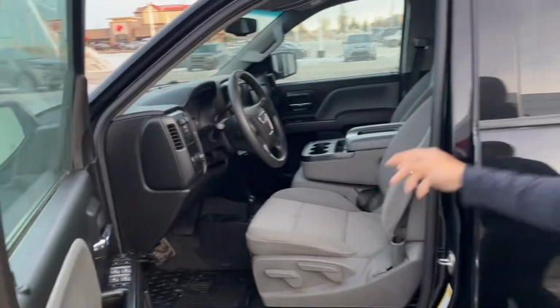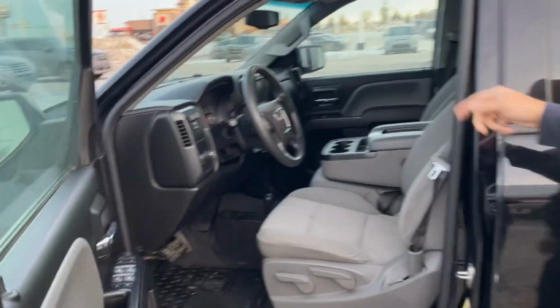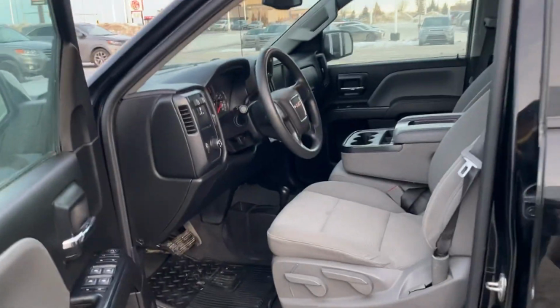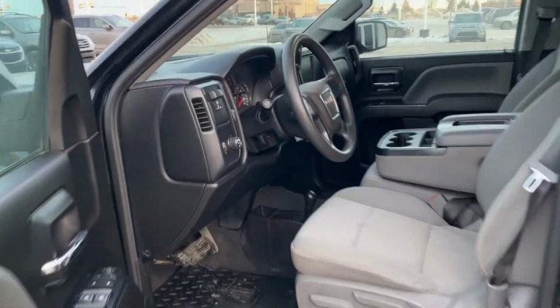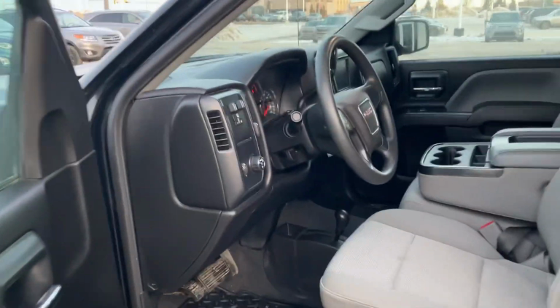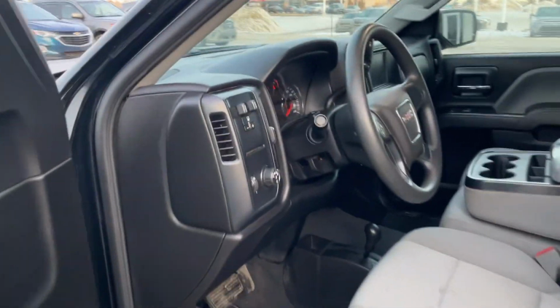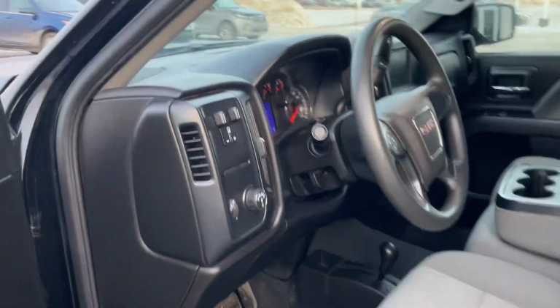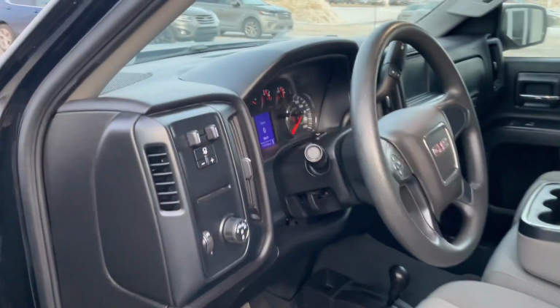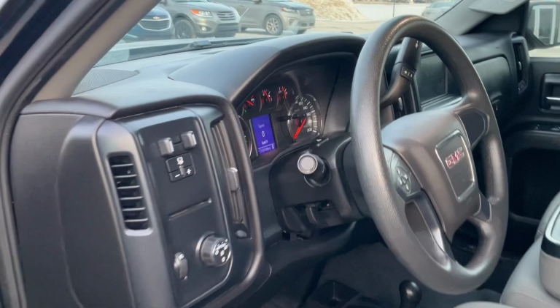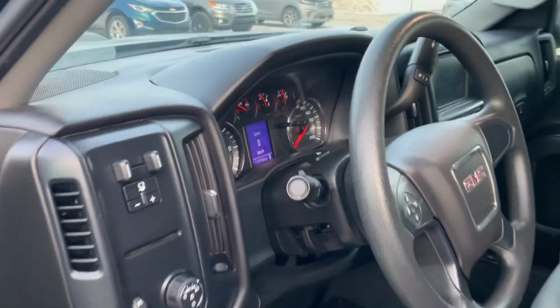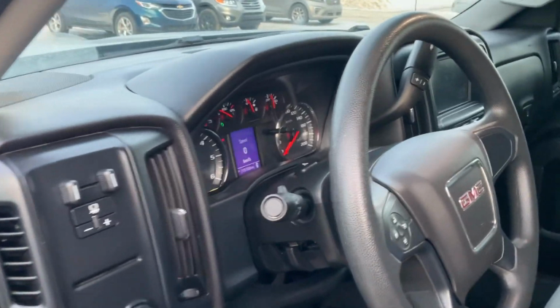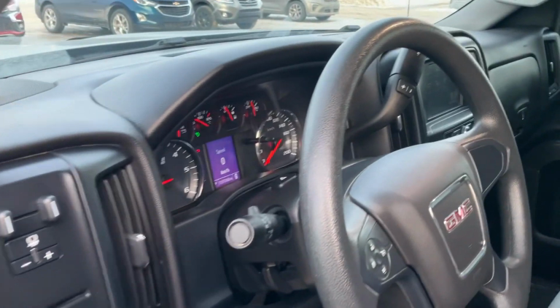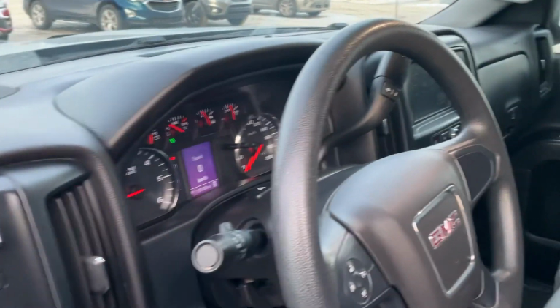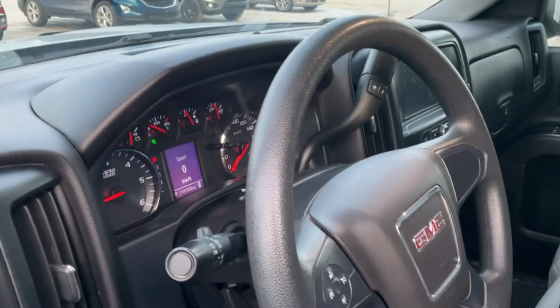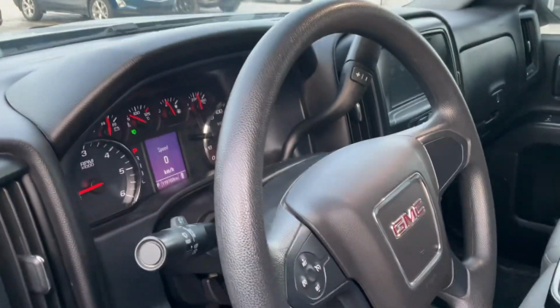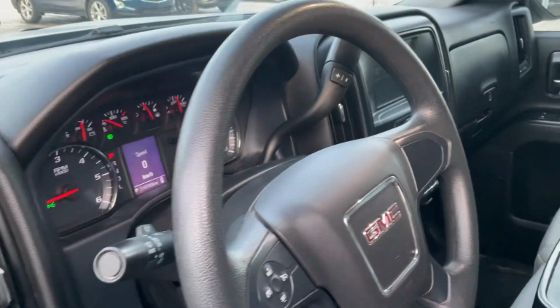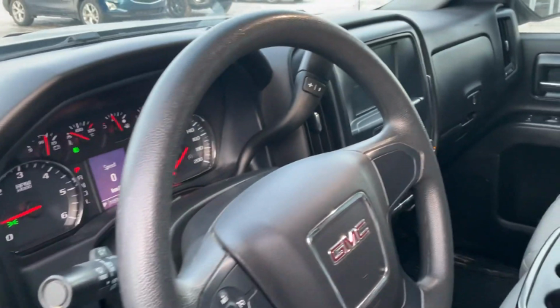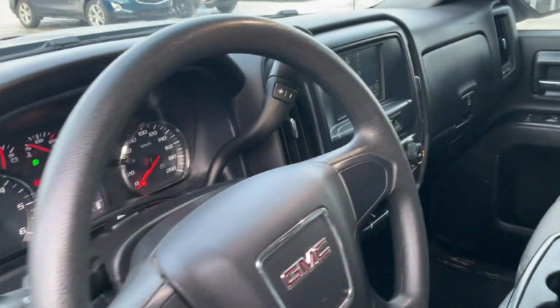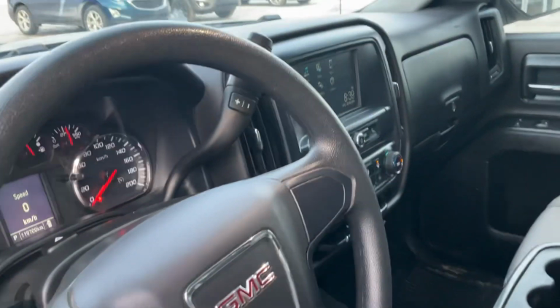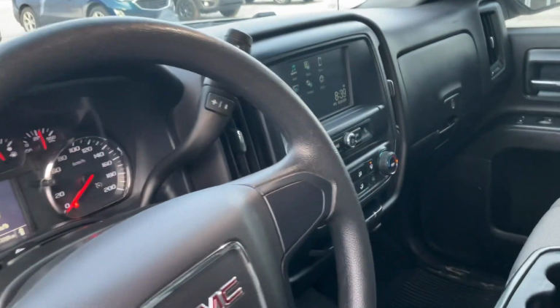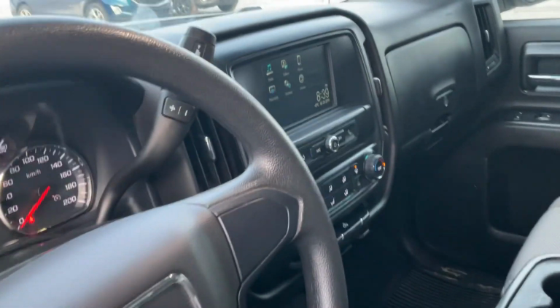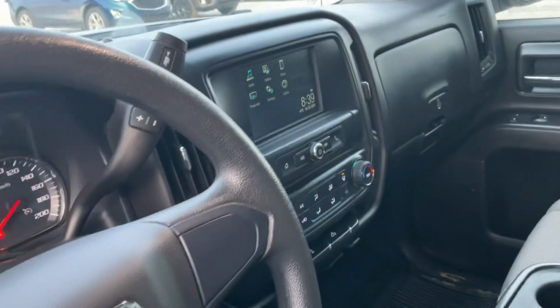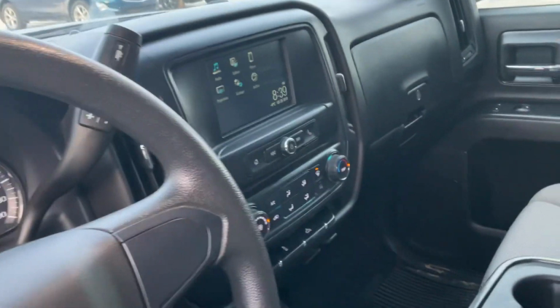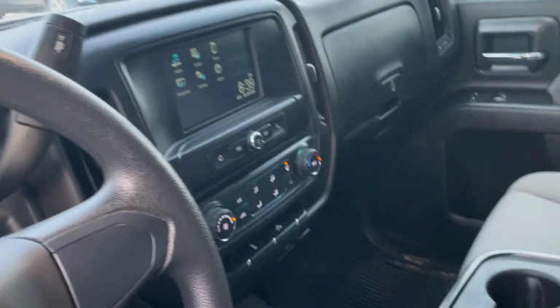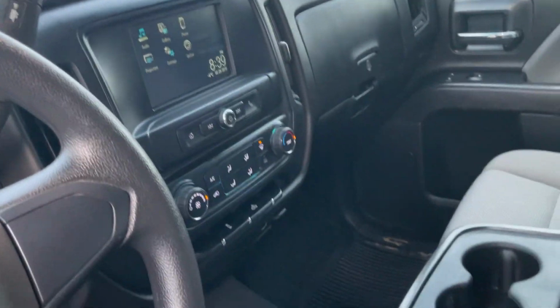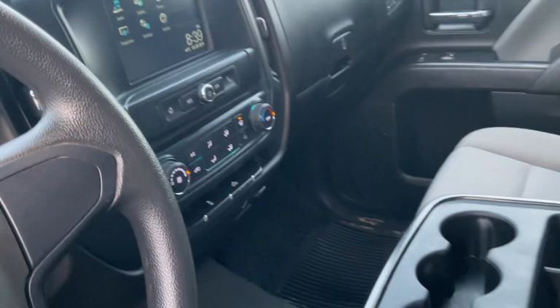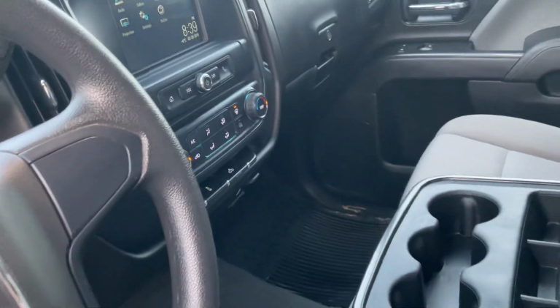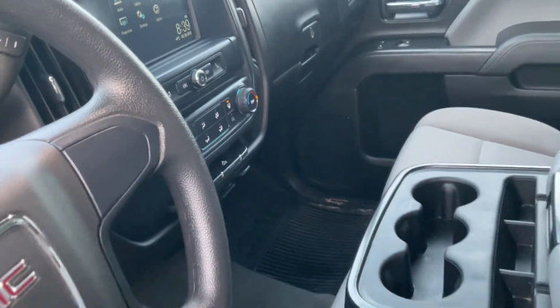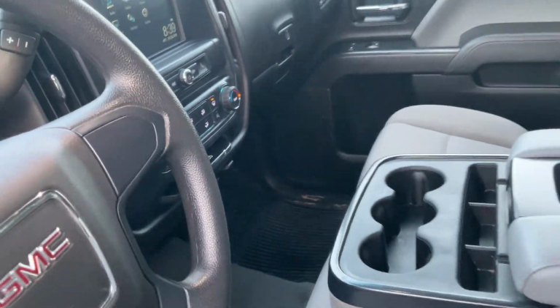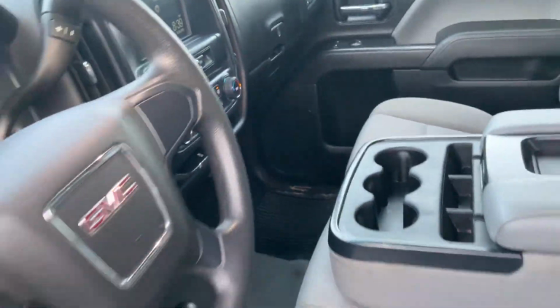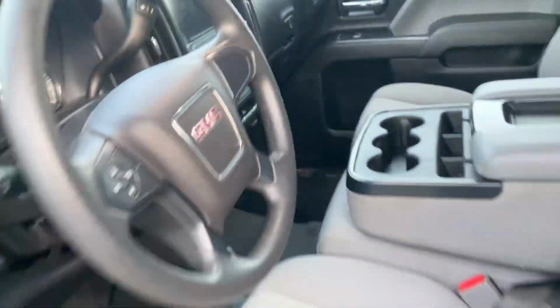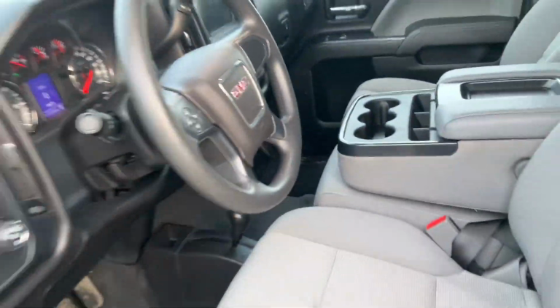You'll see that you get a beautiful interior here that's gonna come with a screen, climate controls, all that stuff there. Back-up camera too. Looks very nice.